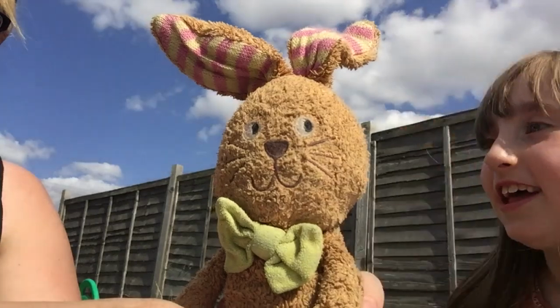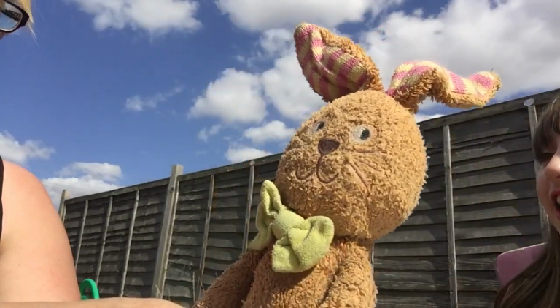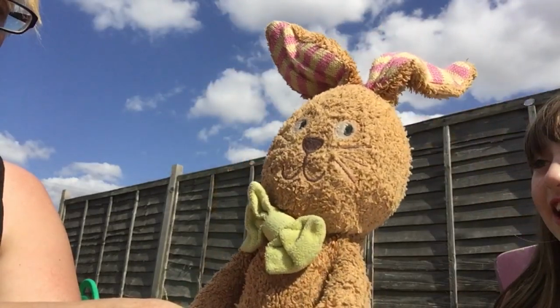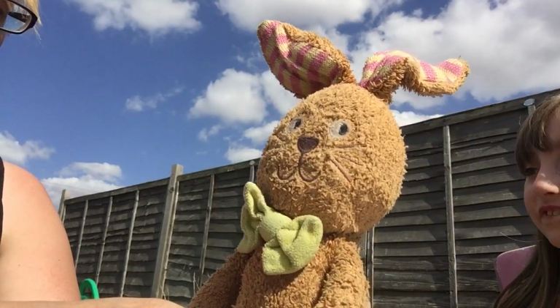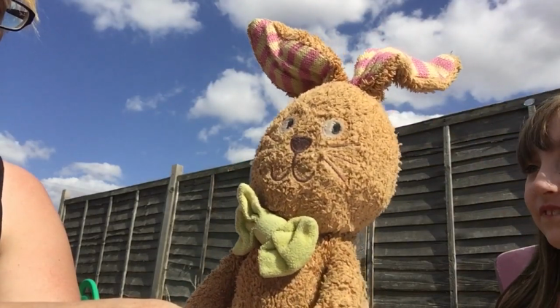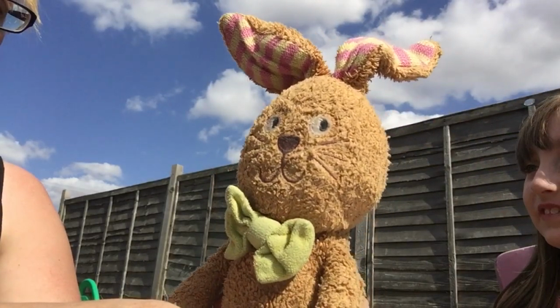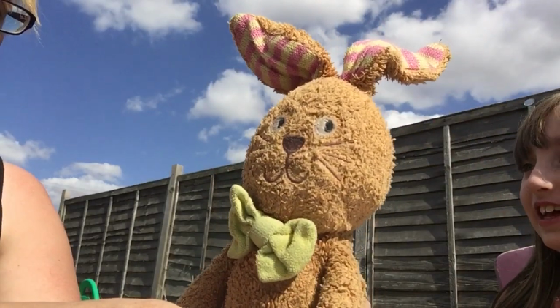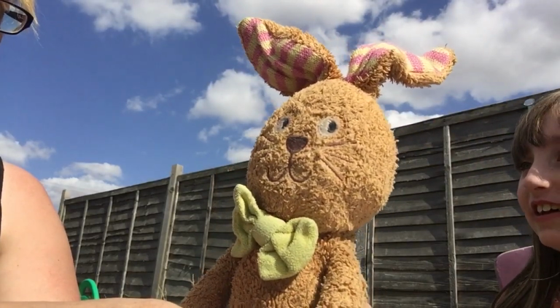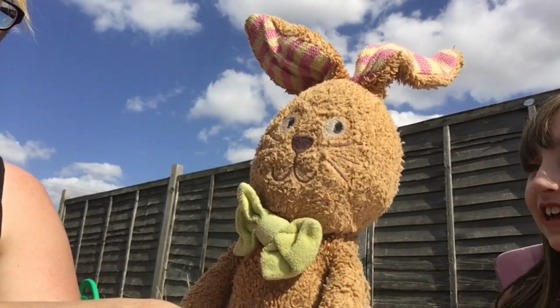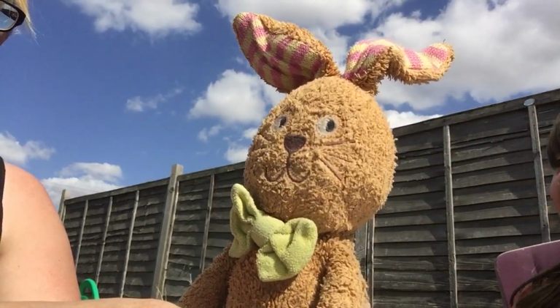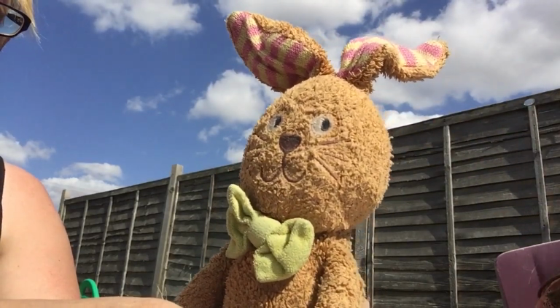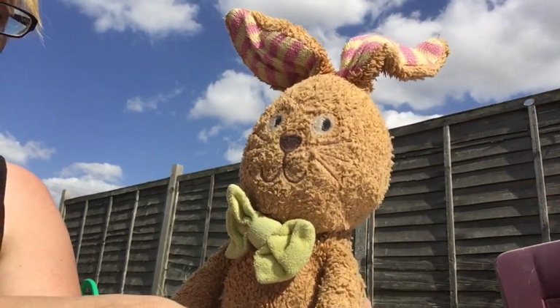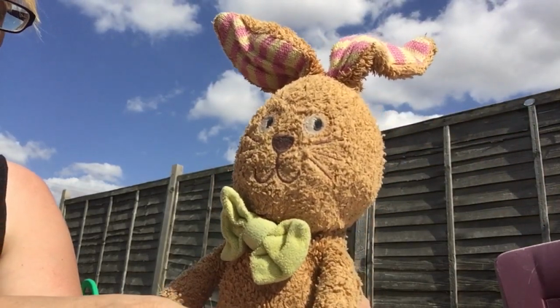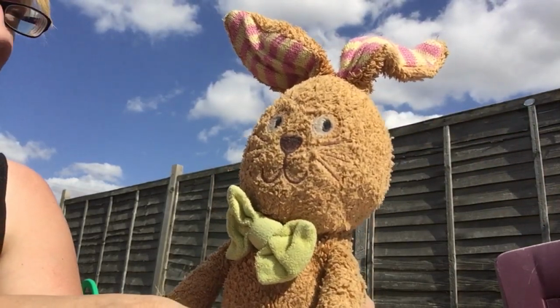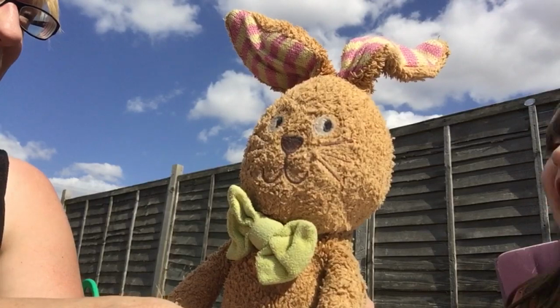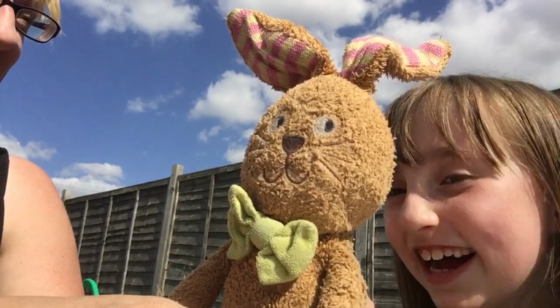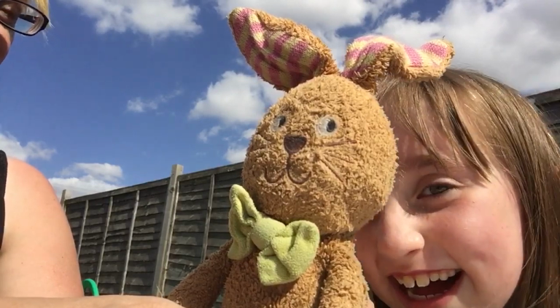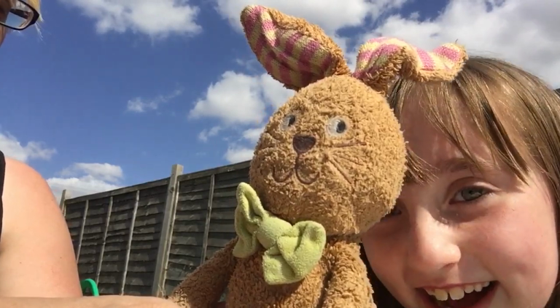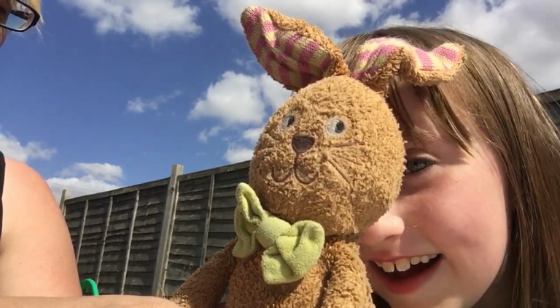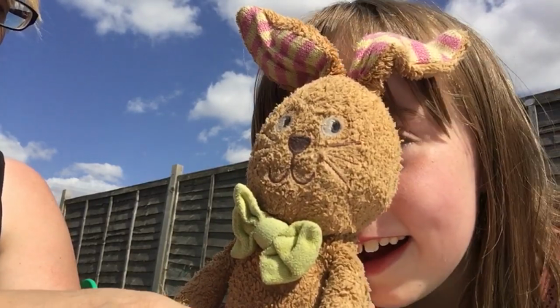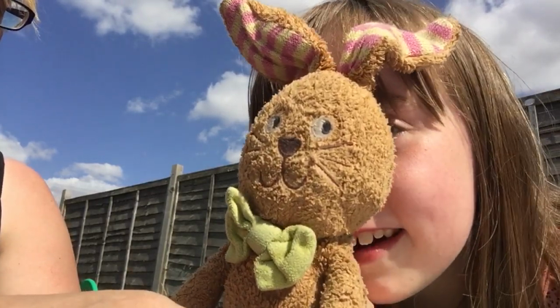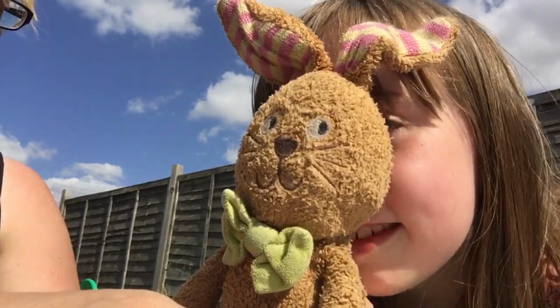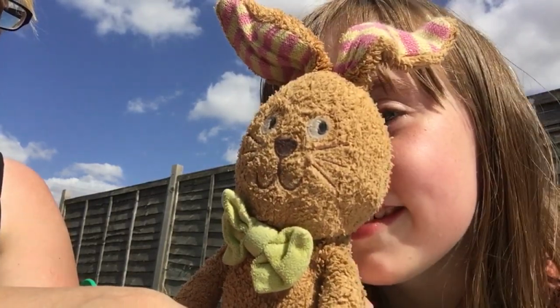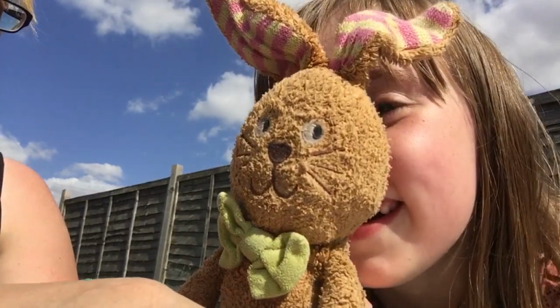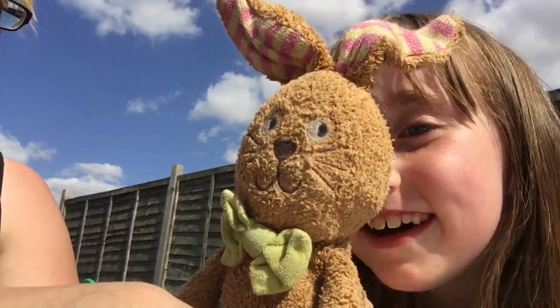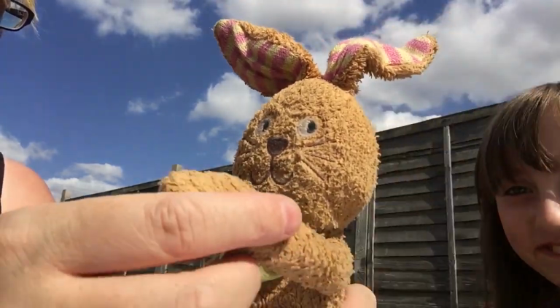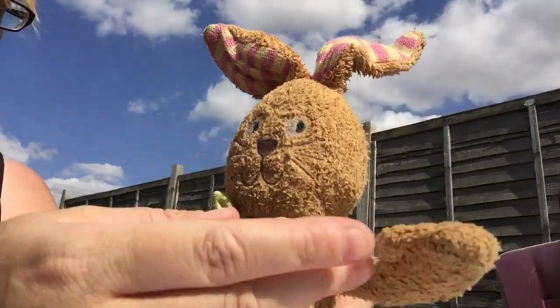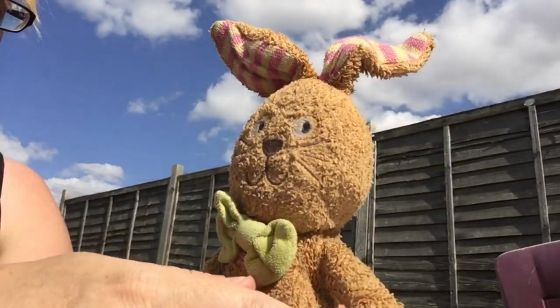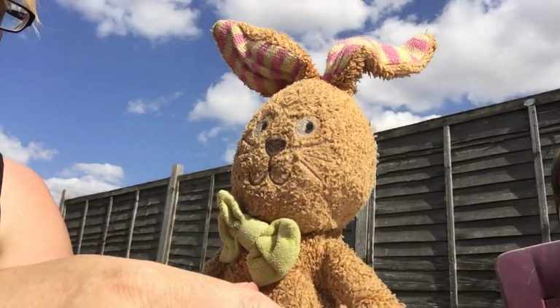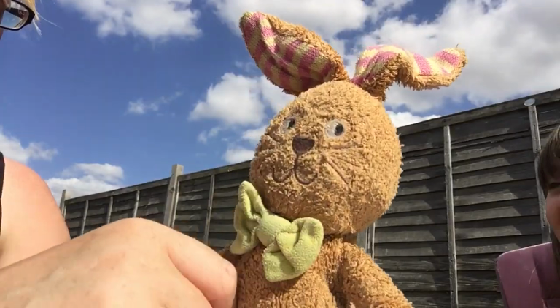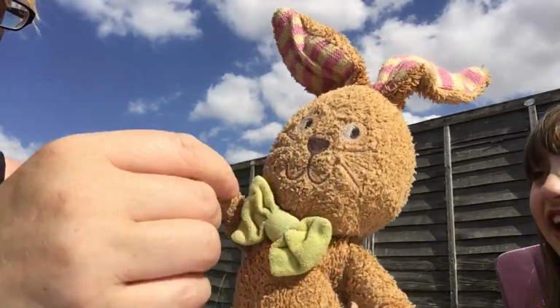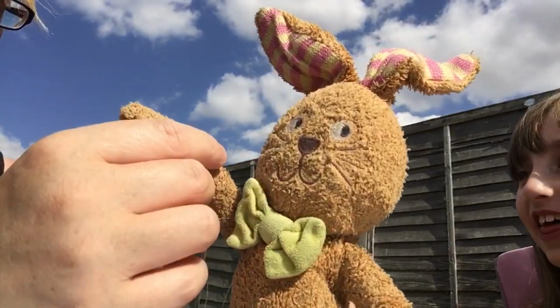I don't know what to say now because Millie just put it around the wrong way. So now I don't know what to say, but hello, my name is Barbie.